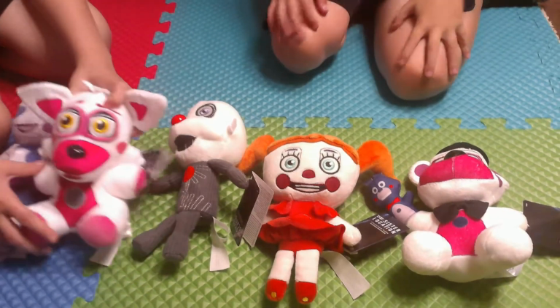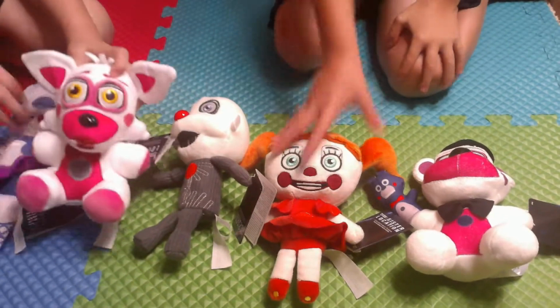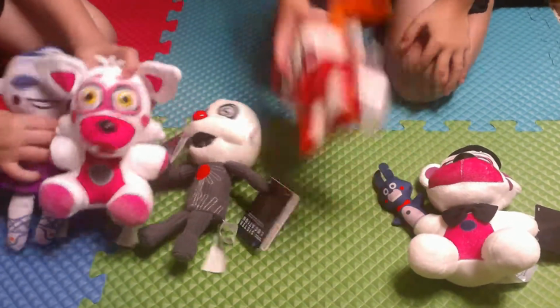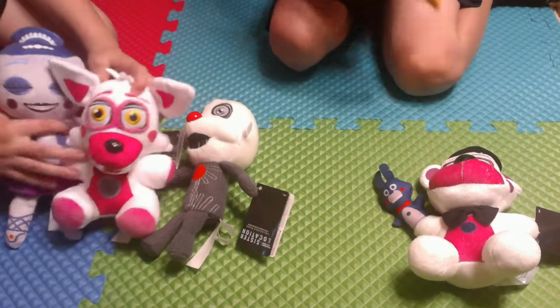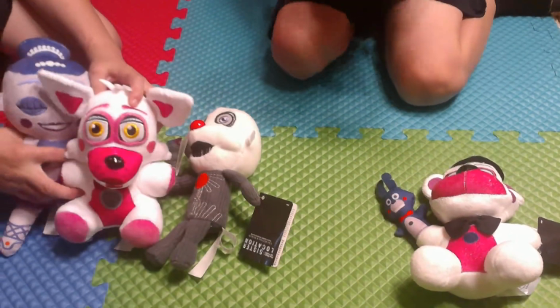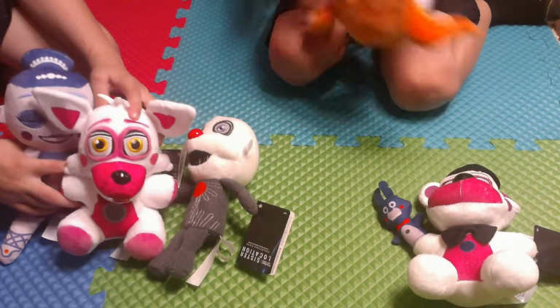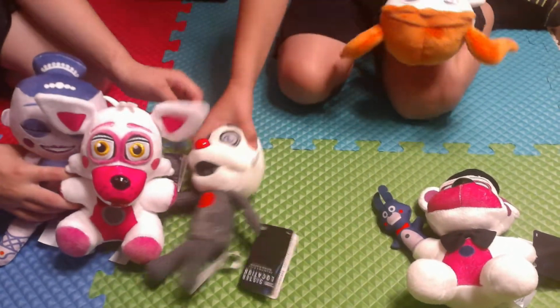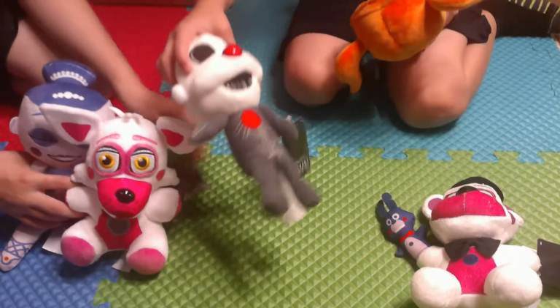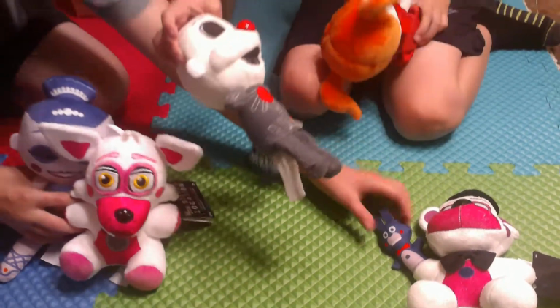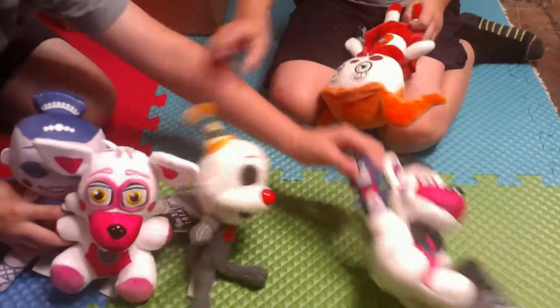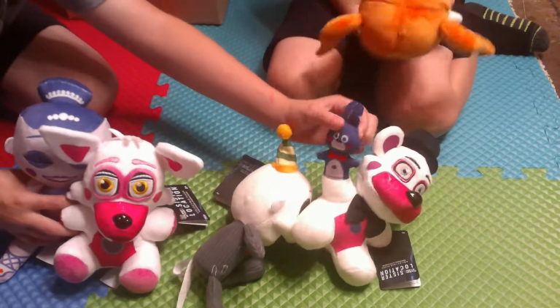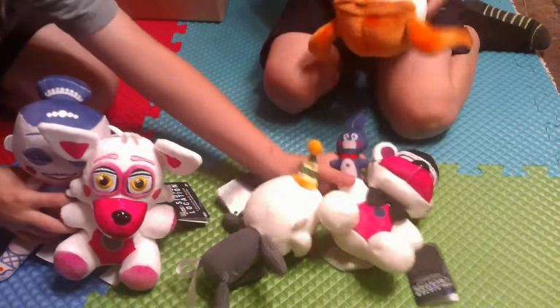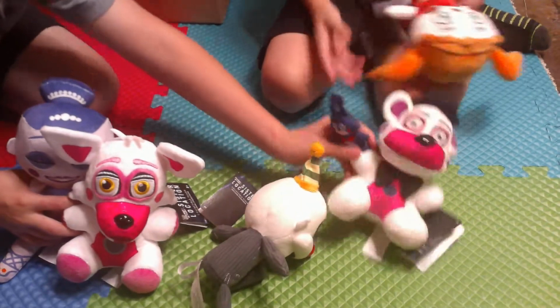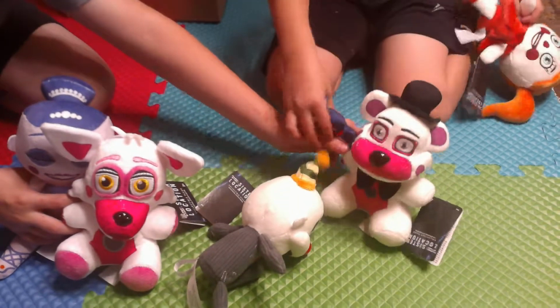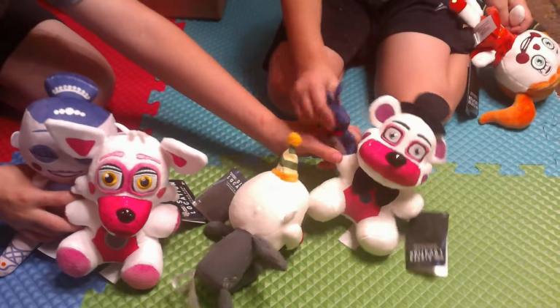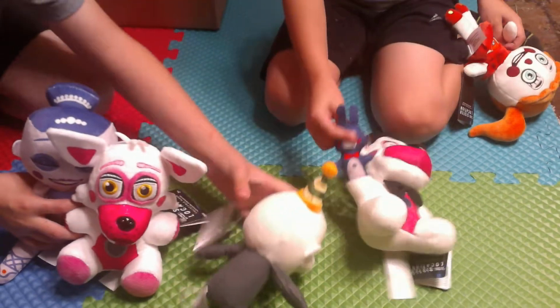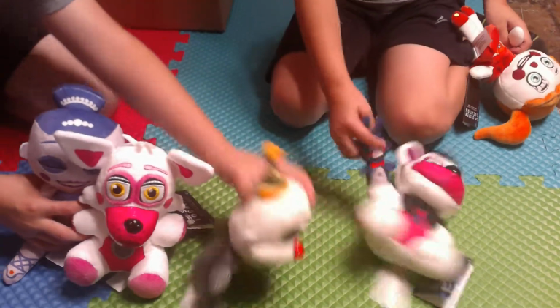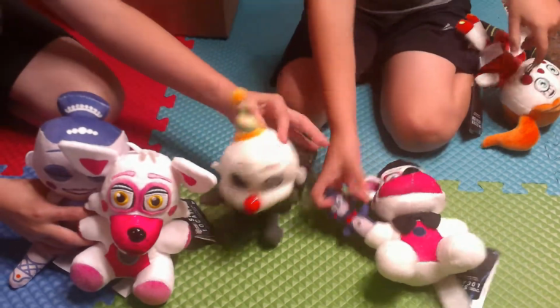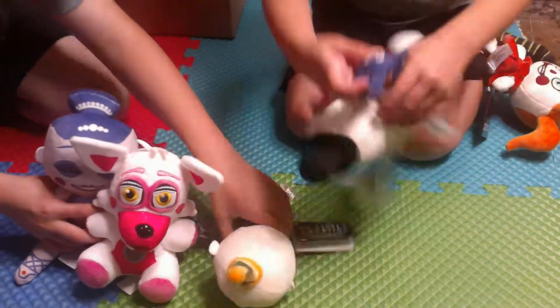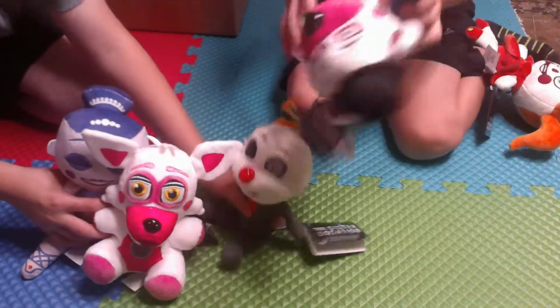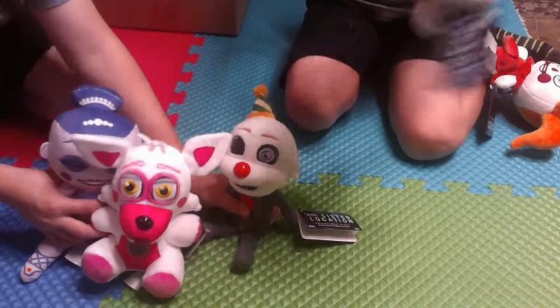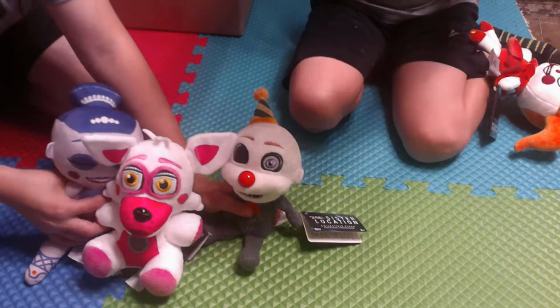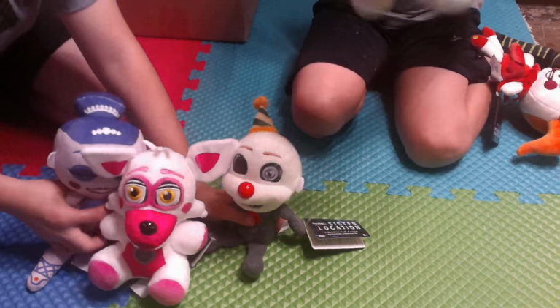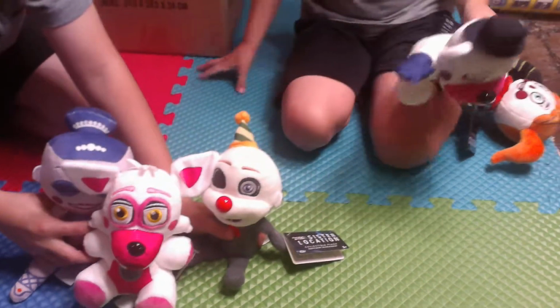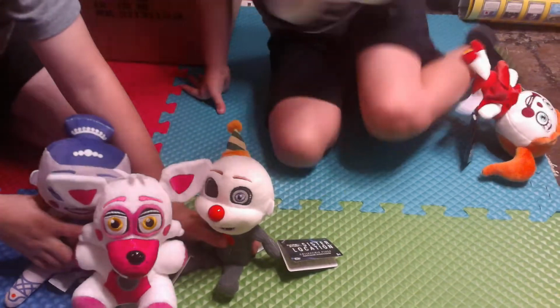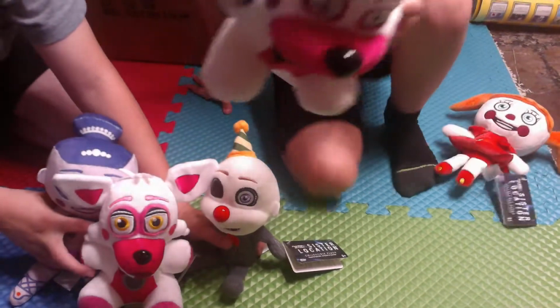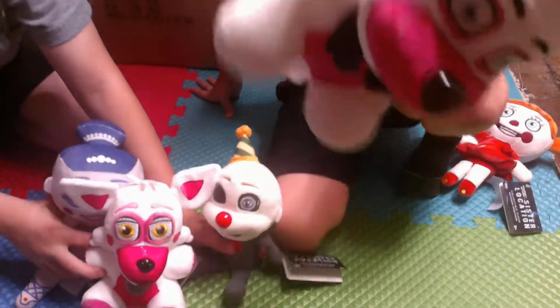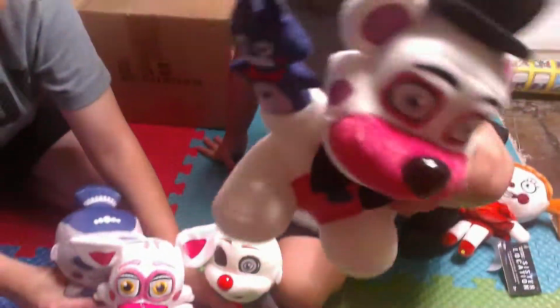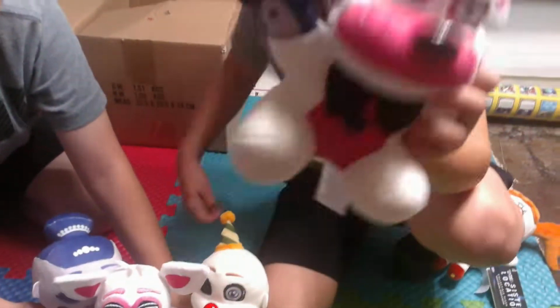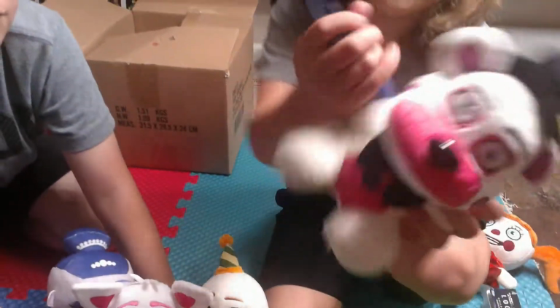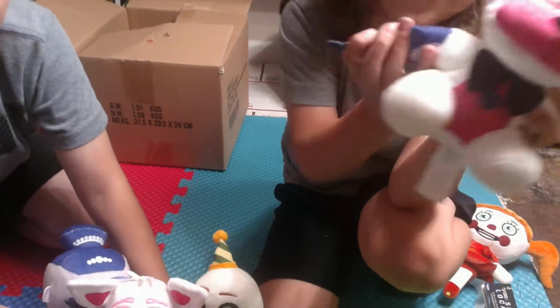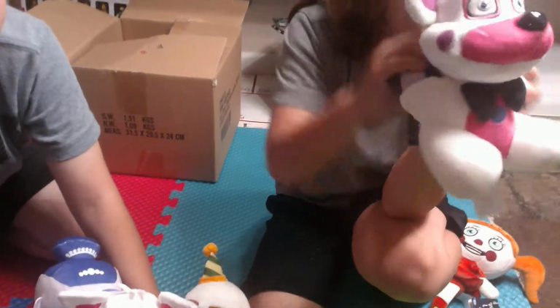They're not all girls but Circus Baby is a girl, and Freddy is holding Bon Bon. This set is available at Clark Toys — if you like Five Nights at Freddy's please subscribe!